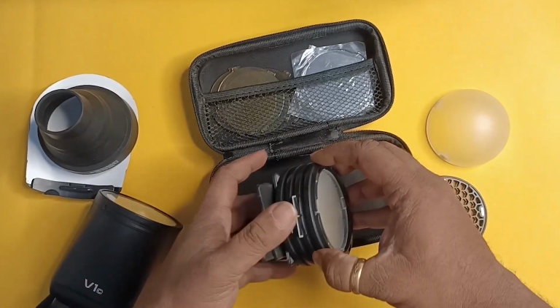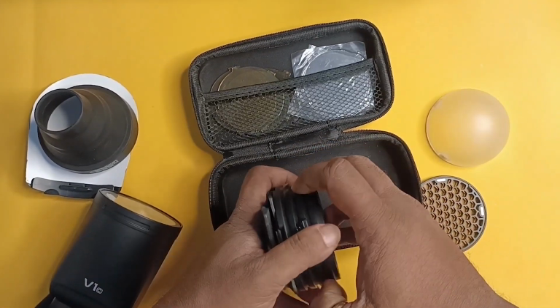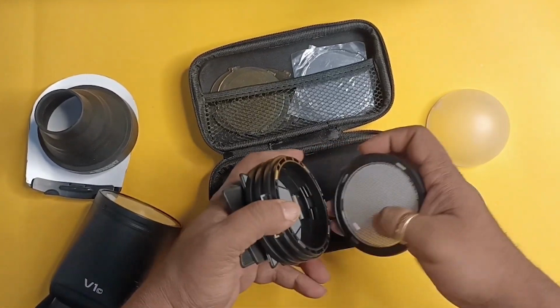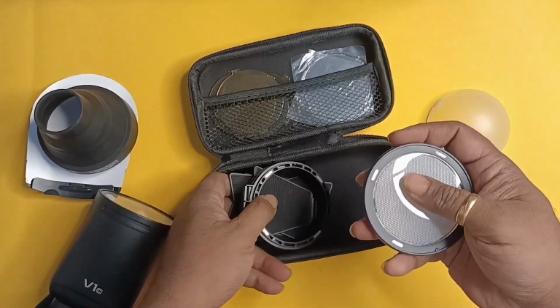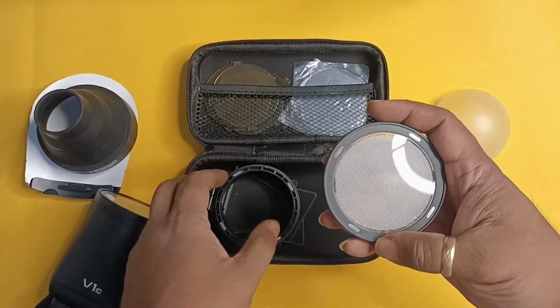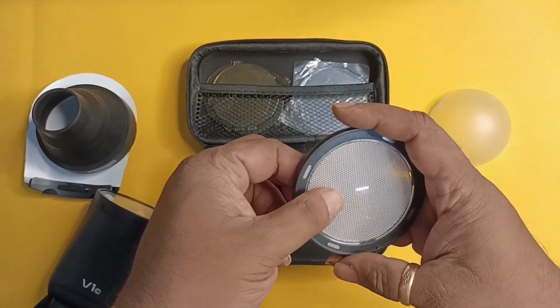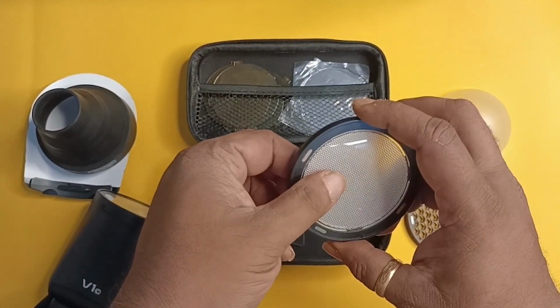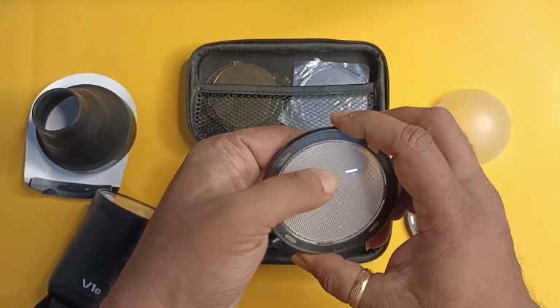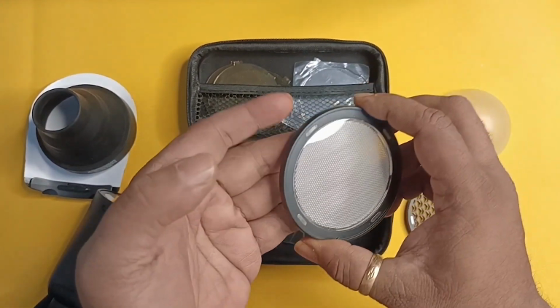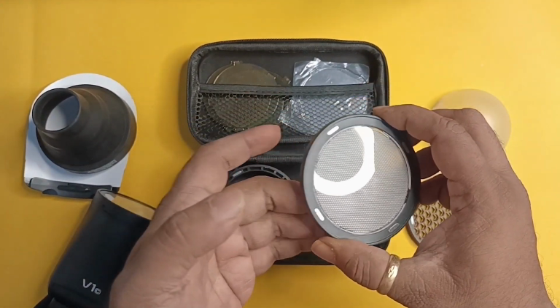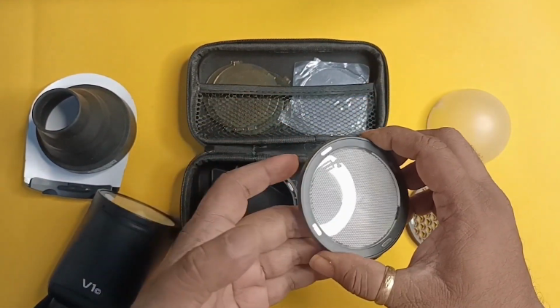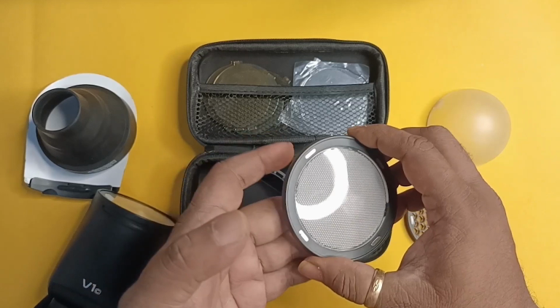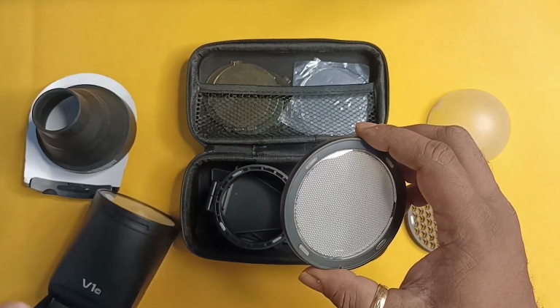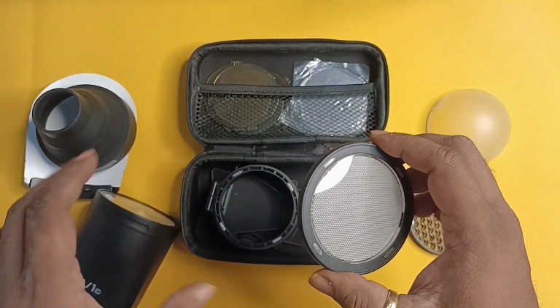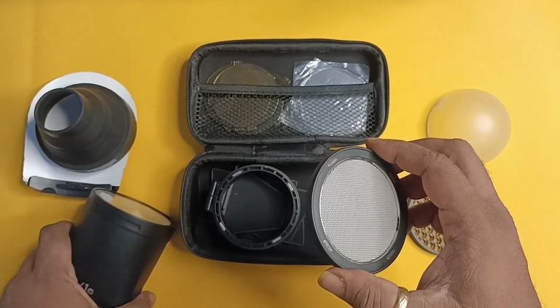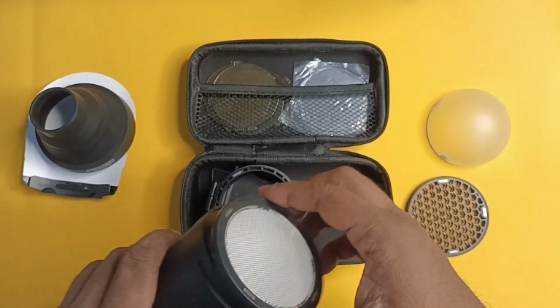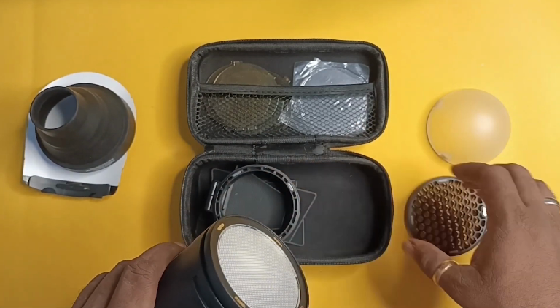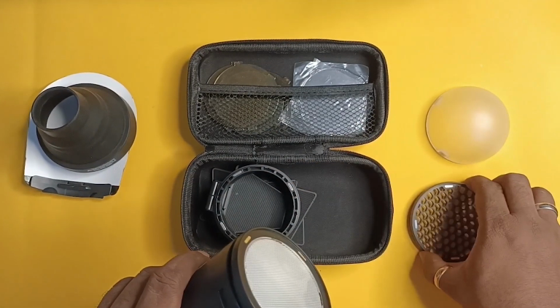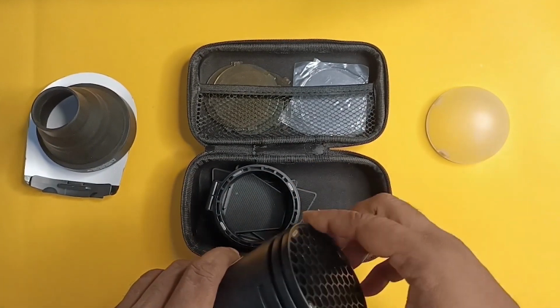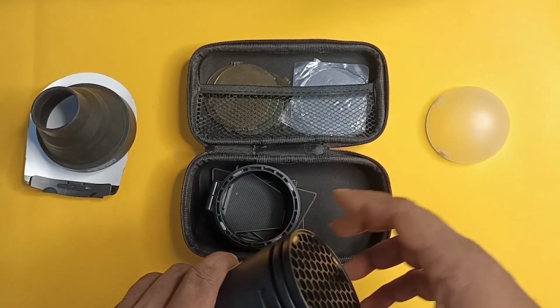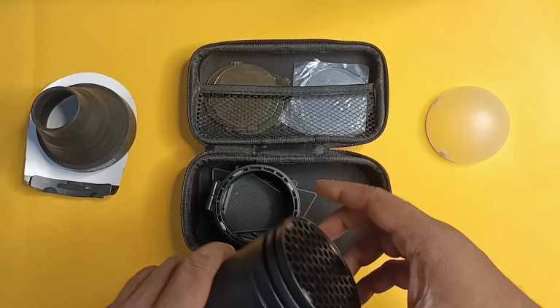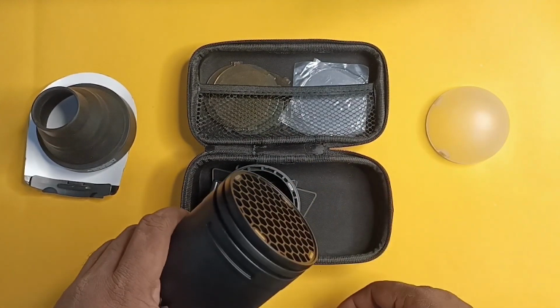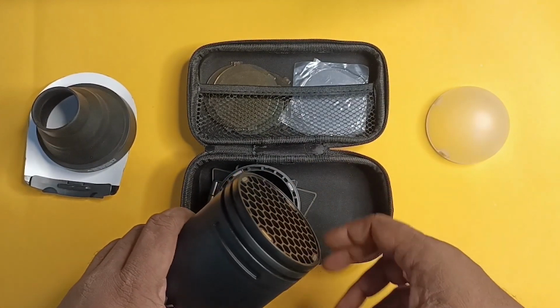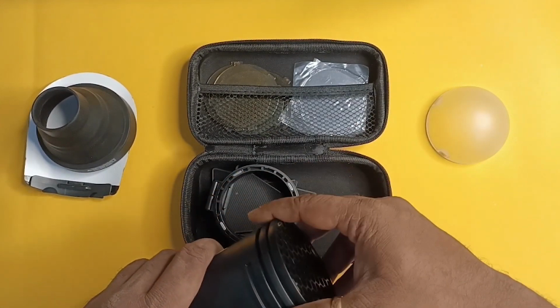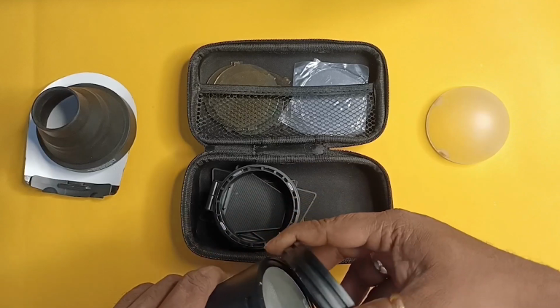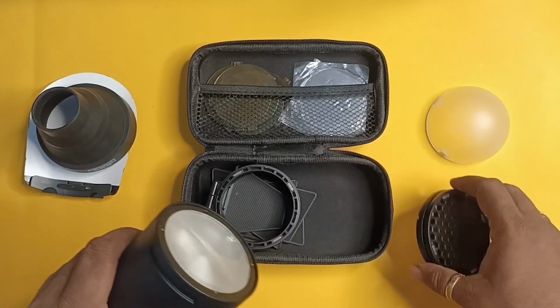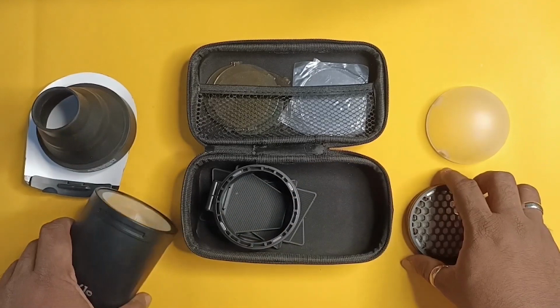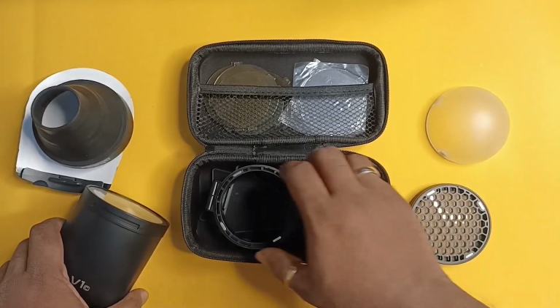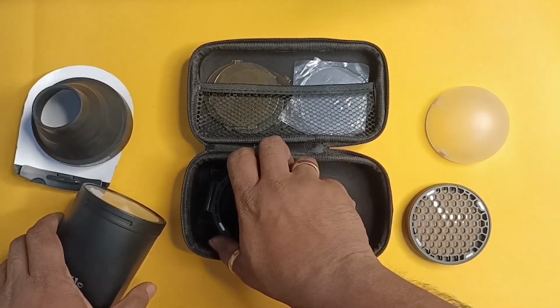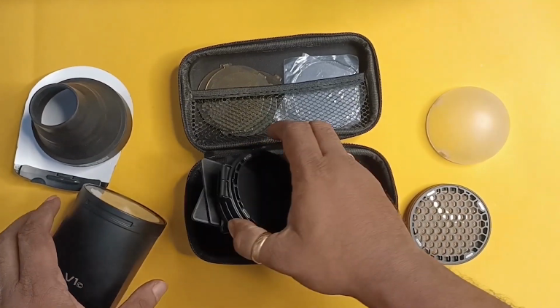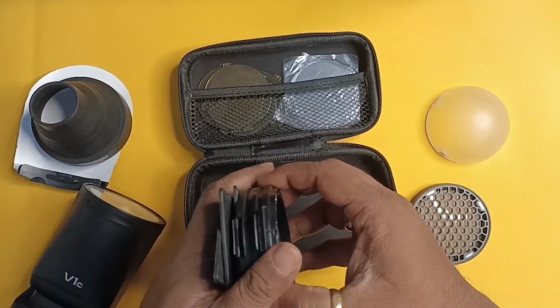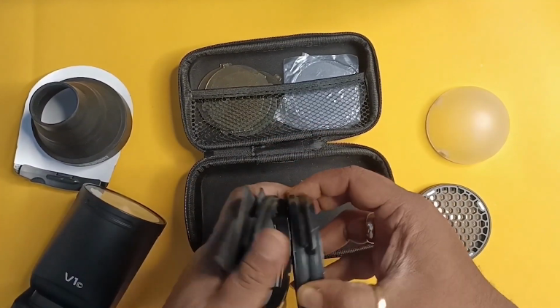The next part here is you have the option to create a matte kind of finish to diffuse the light. And if I want to put a grid as well, I can put in two or more of them together.